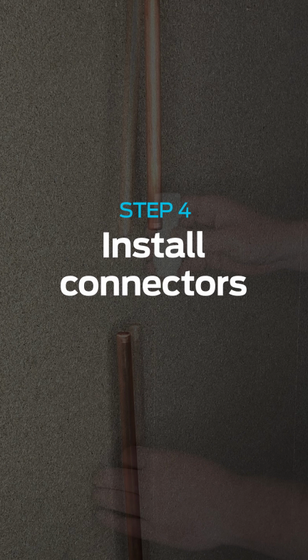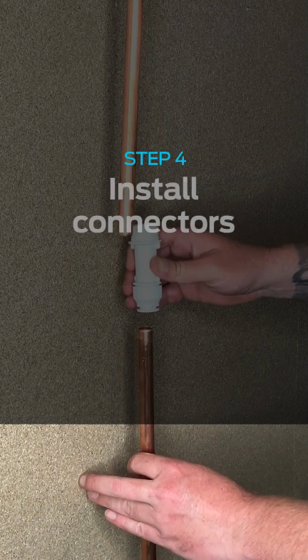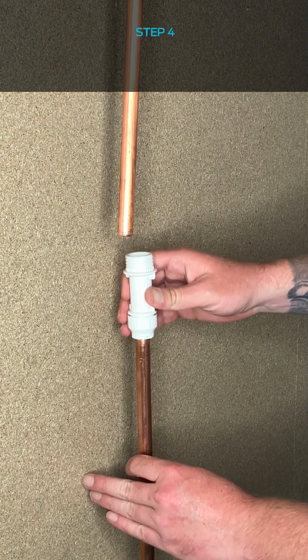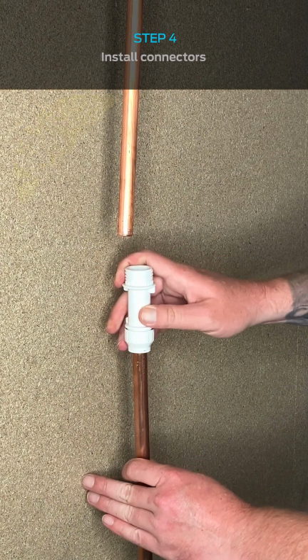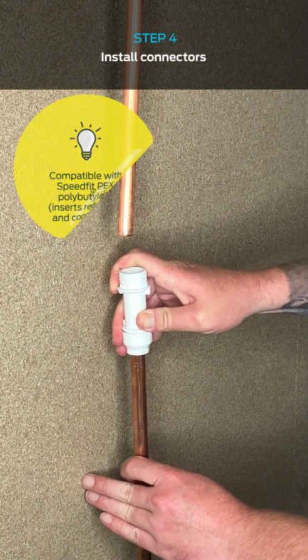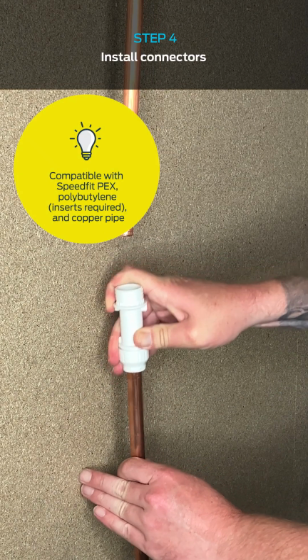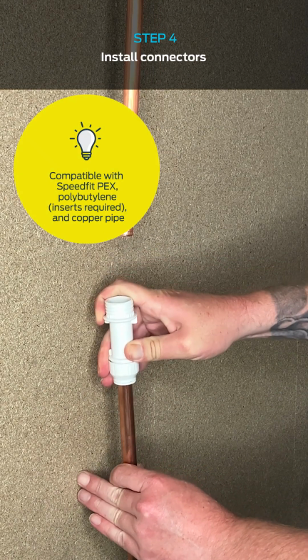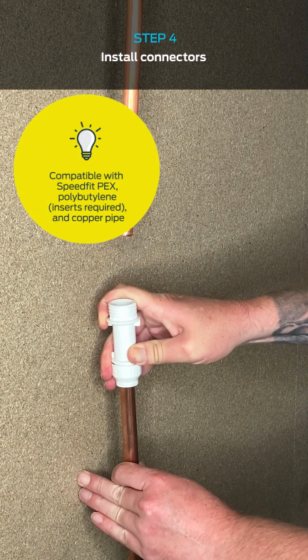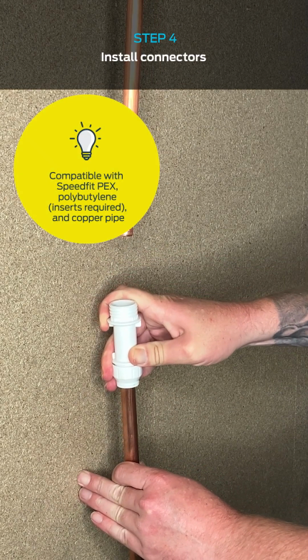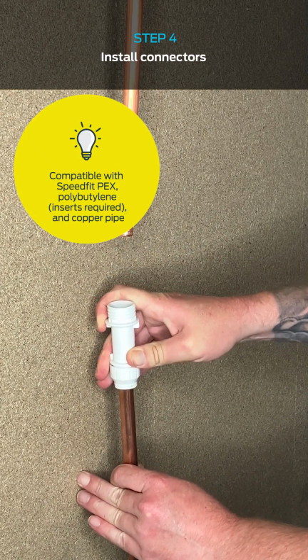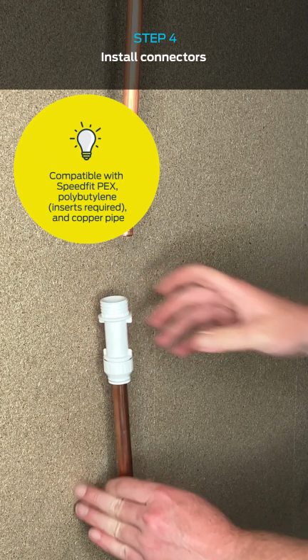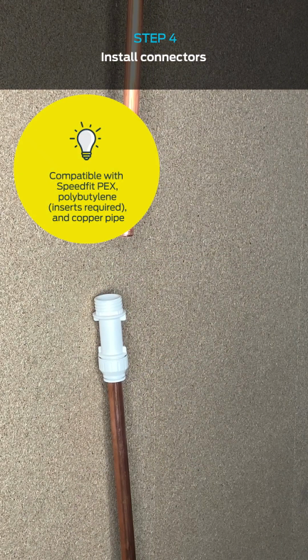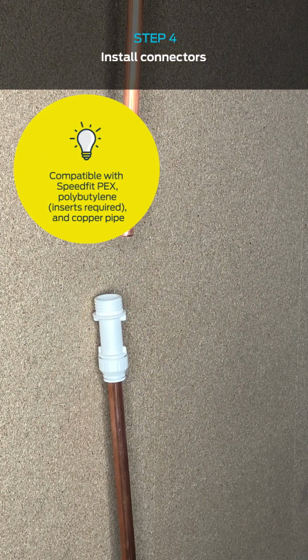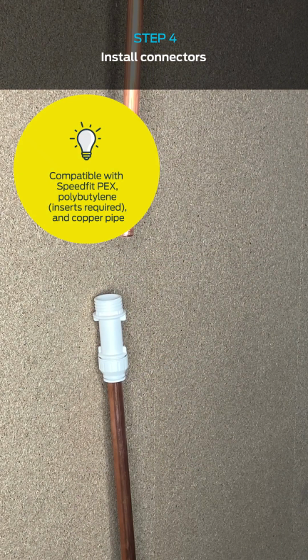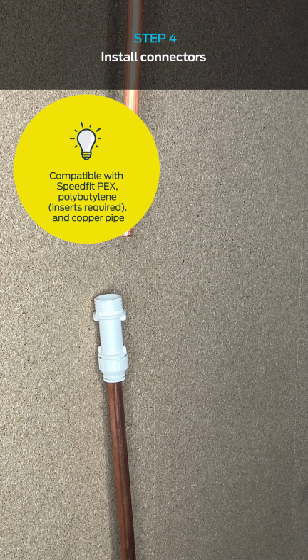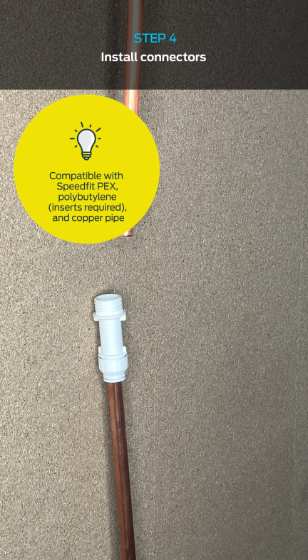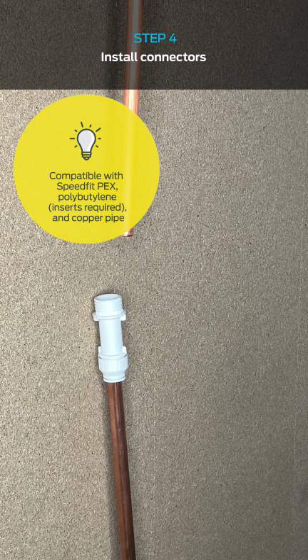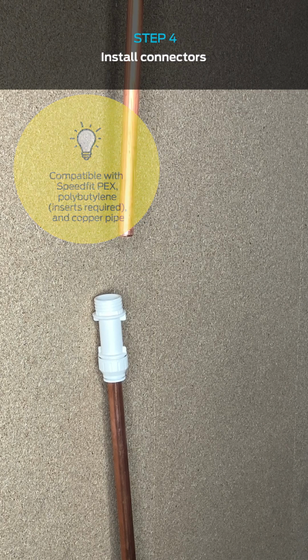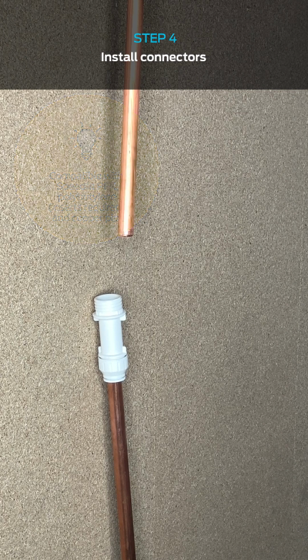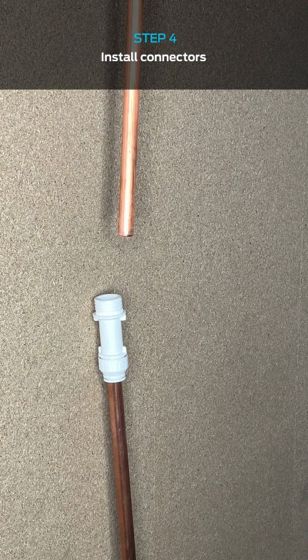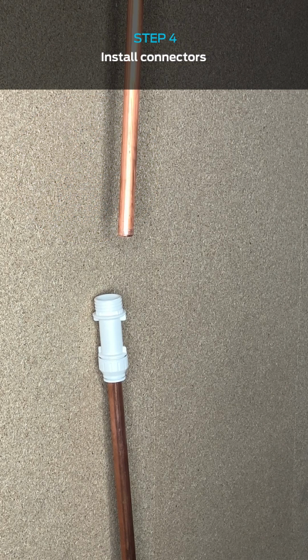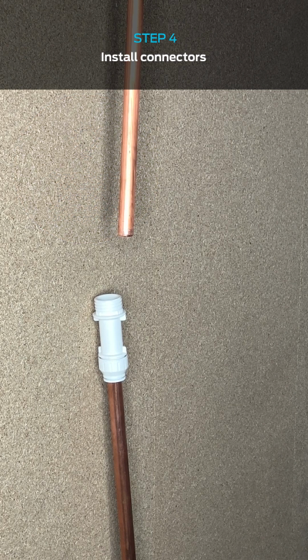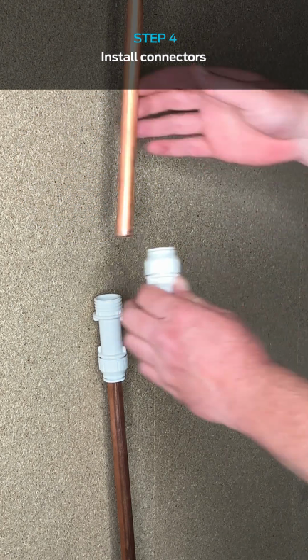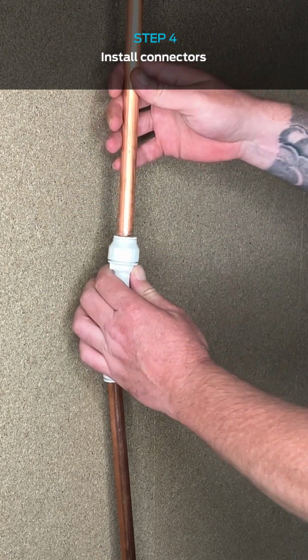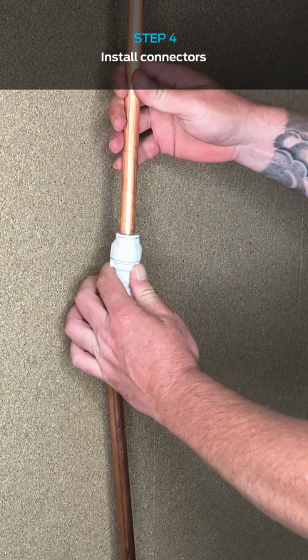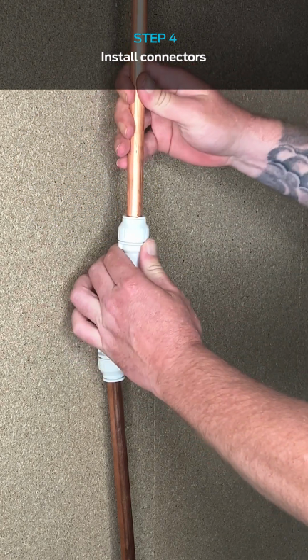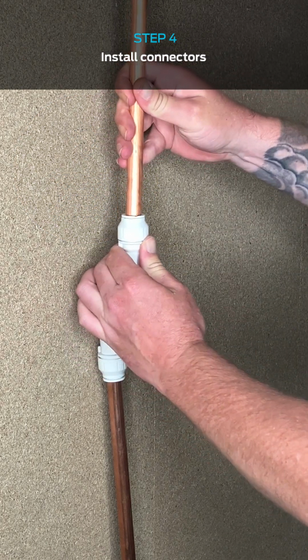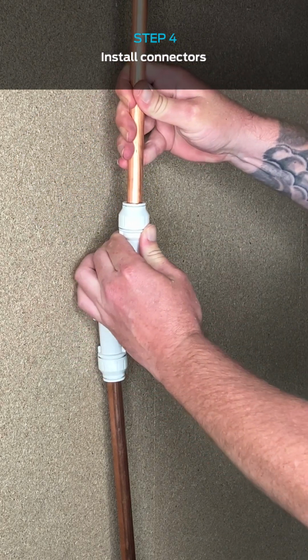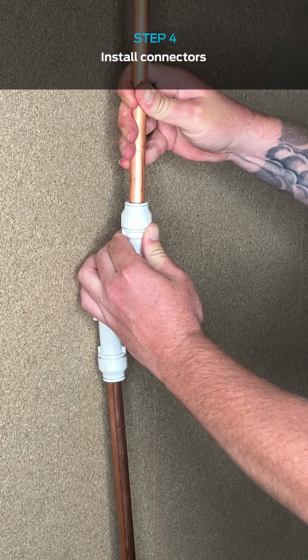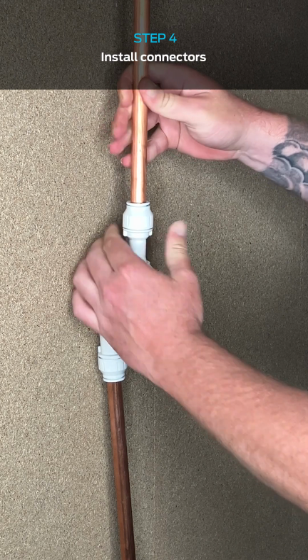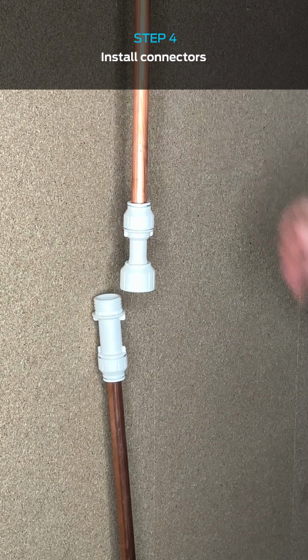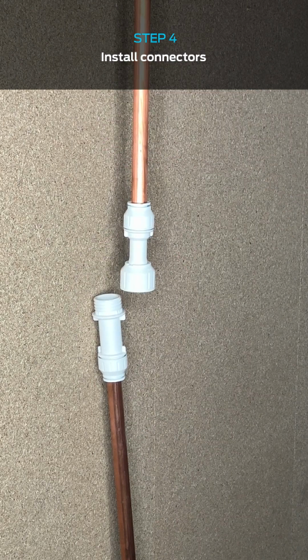First we put the slip end on the connection. Now we push the other end of the fitting onto our pipework. I've marked the tube insertion depth of 29.5mm onto the pipe to ensure it's fully seated.